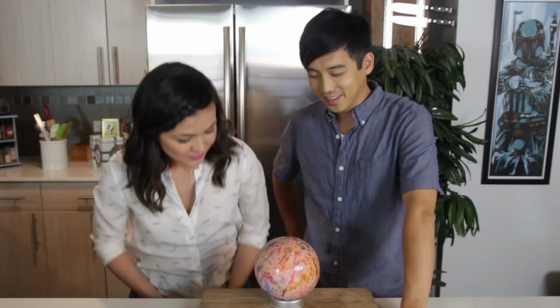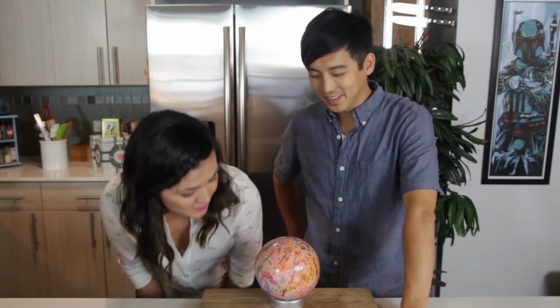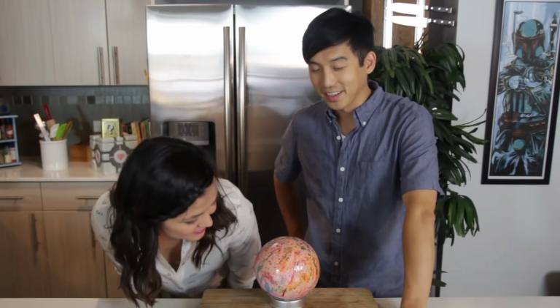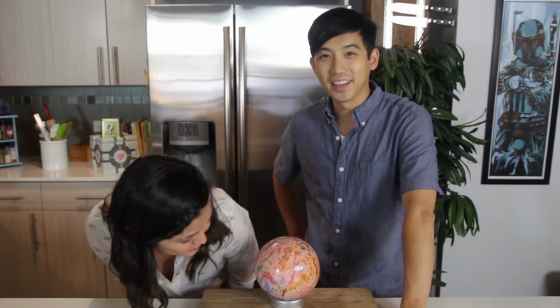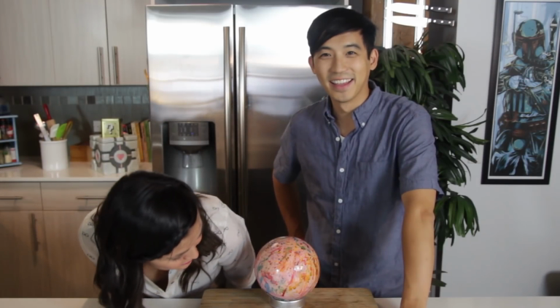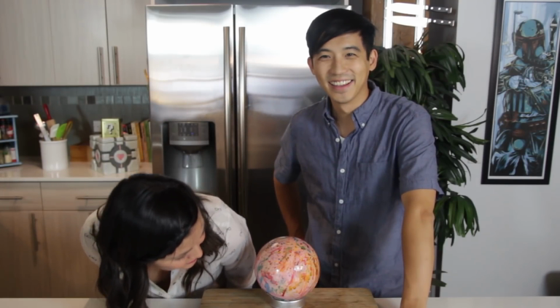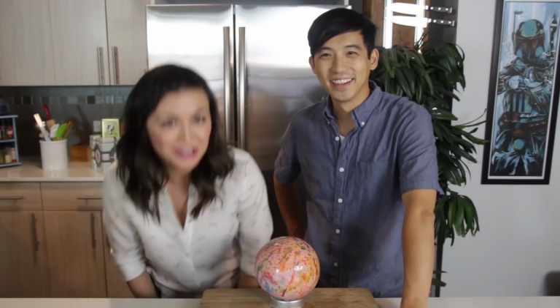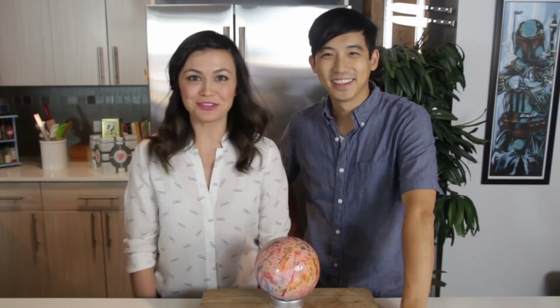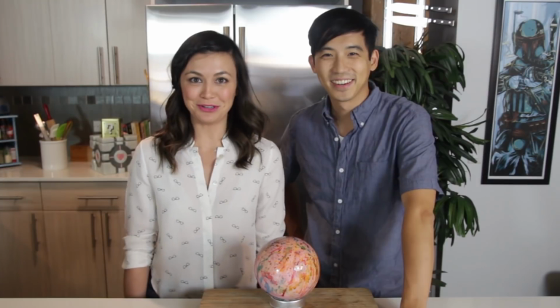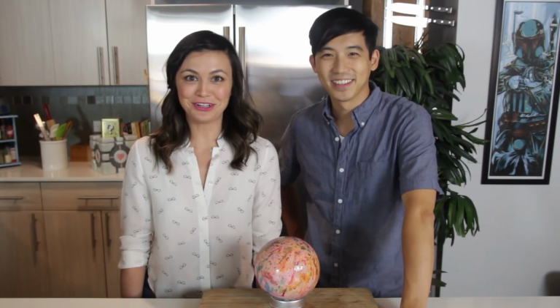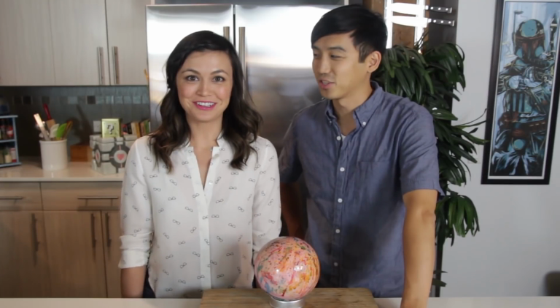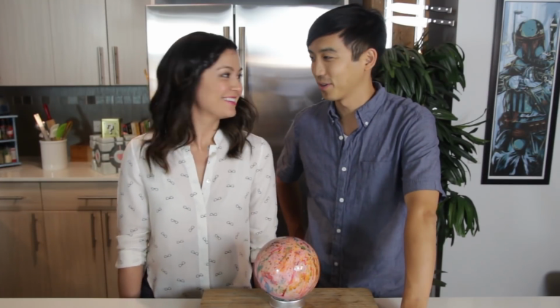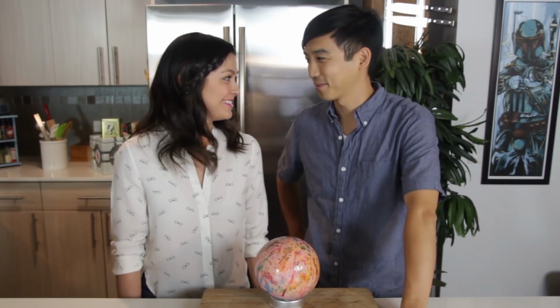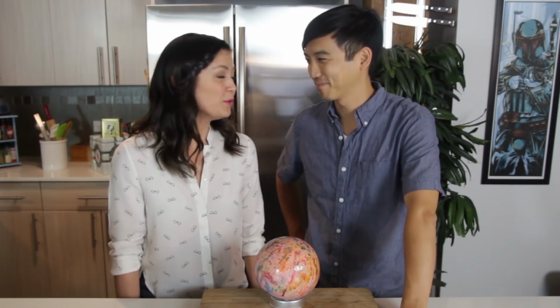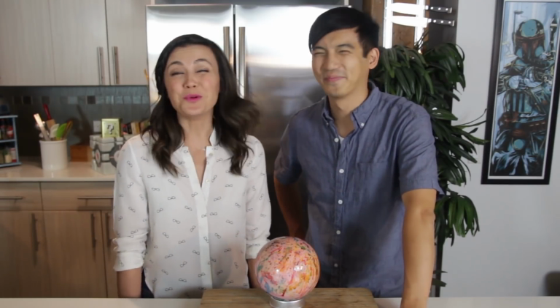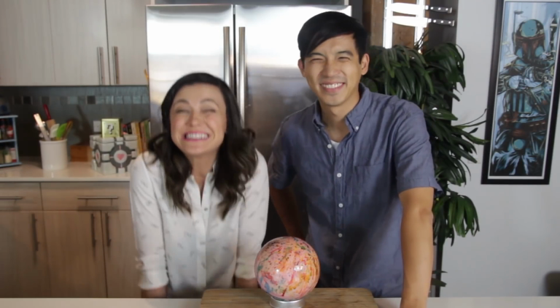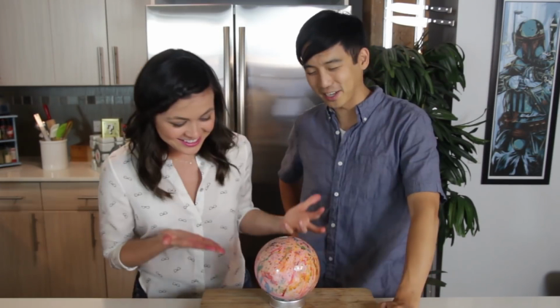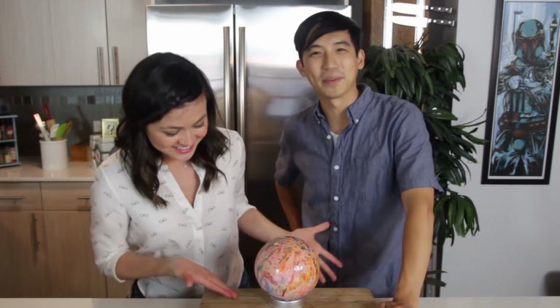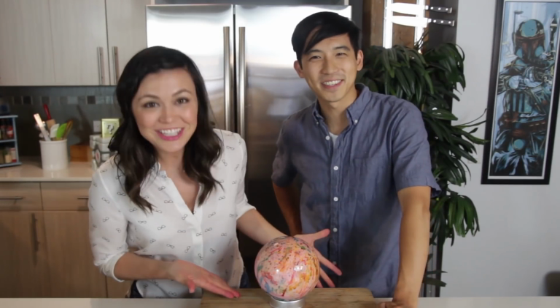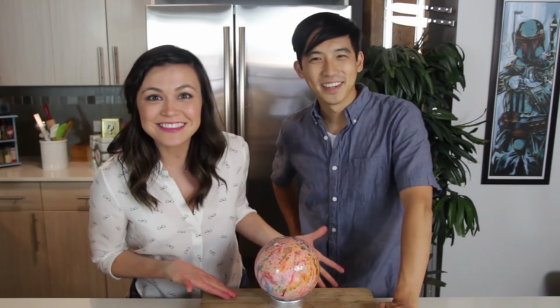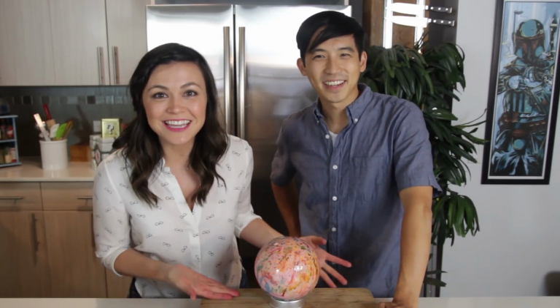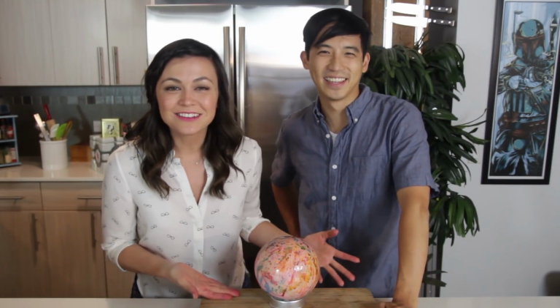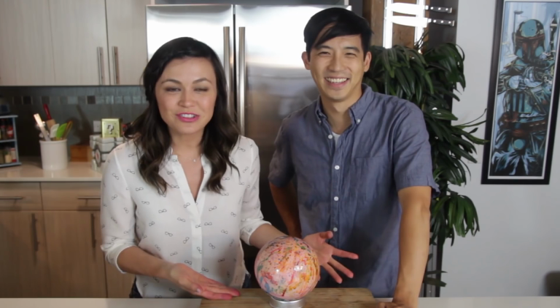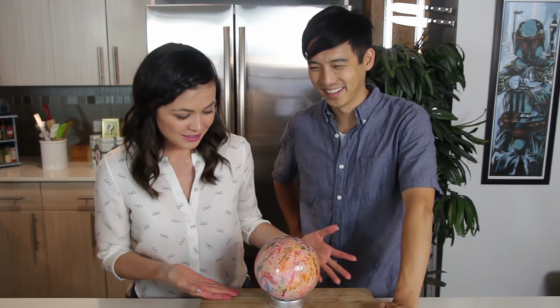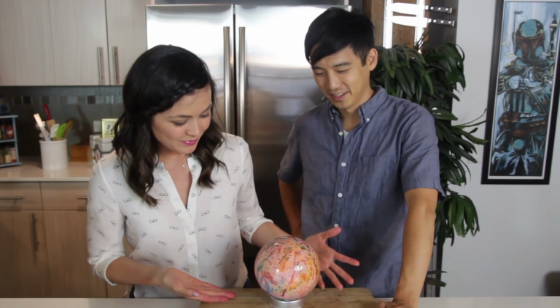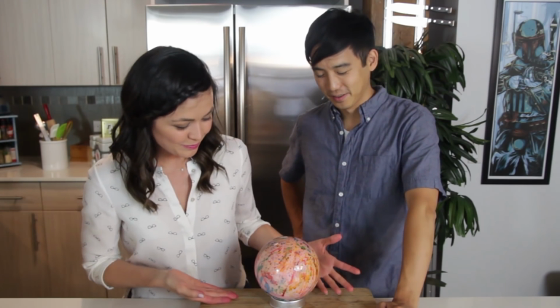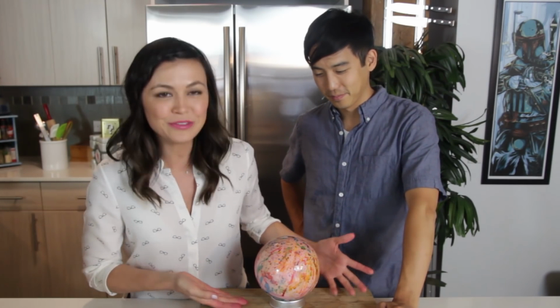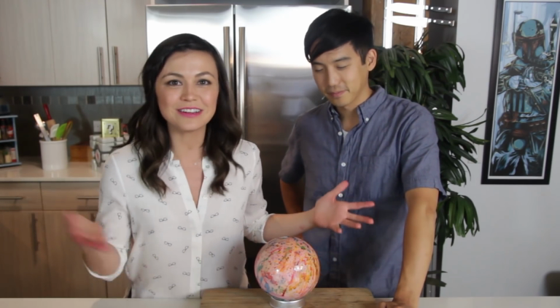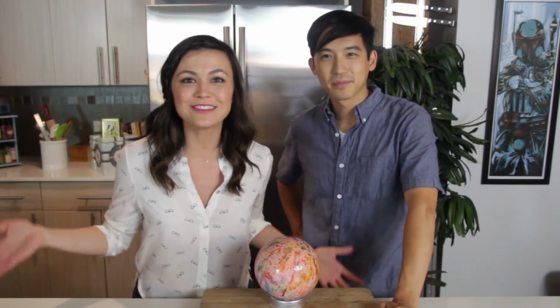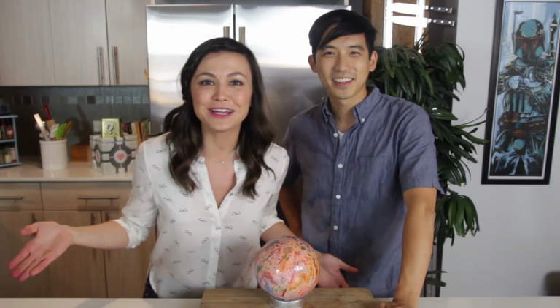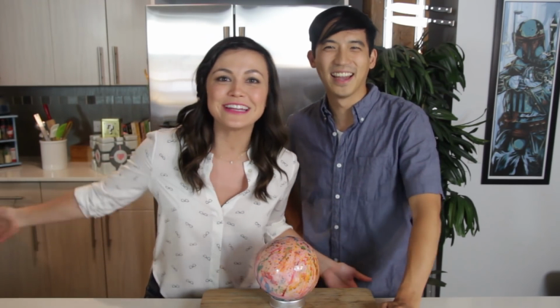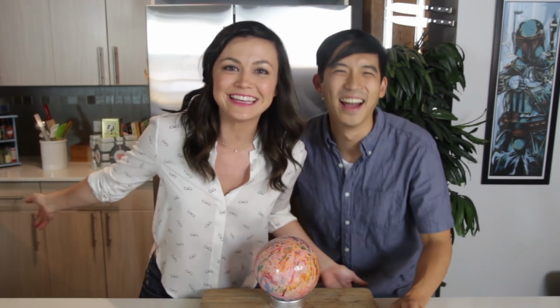This is a massive gobstopper. It's a jawbreaker. Oh. It's like an art piece. Look at this thing. Should we post it on Instagram or eat it?